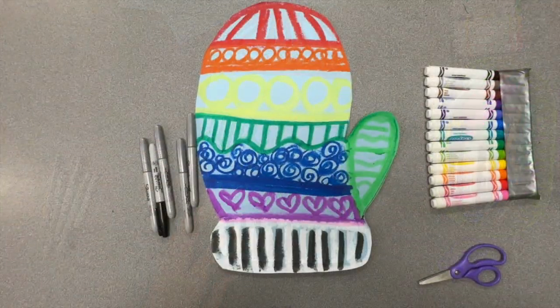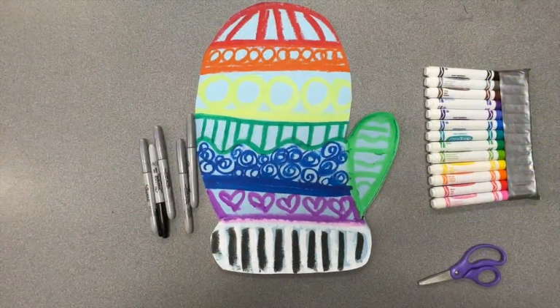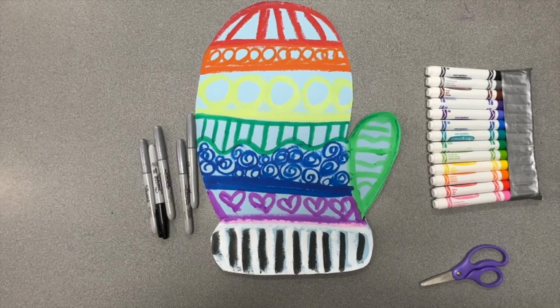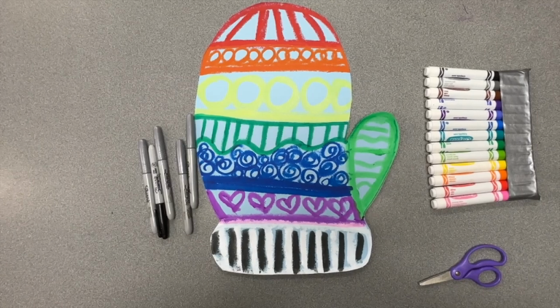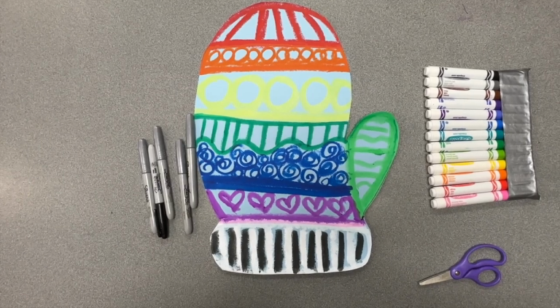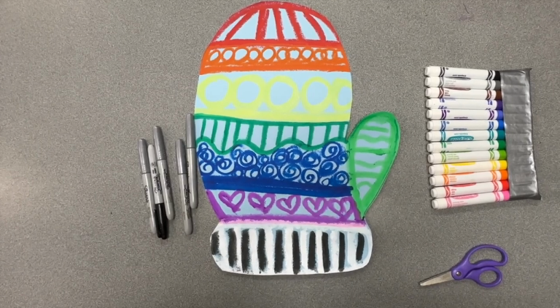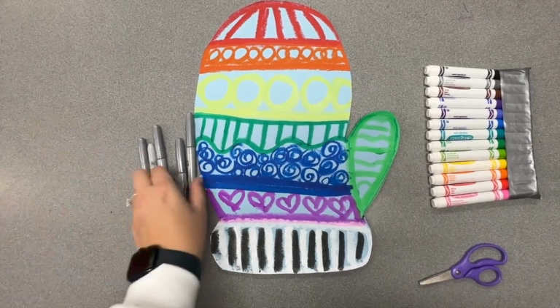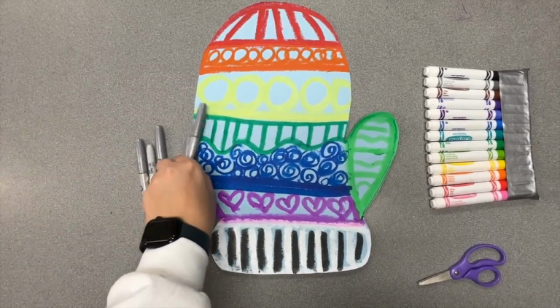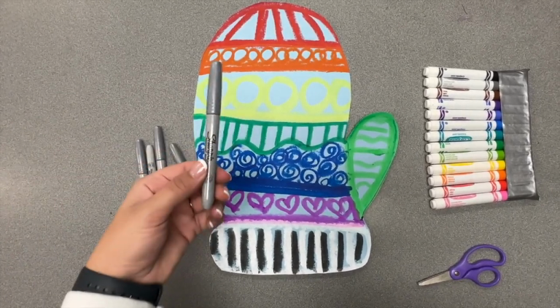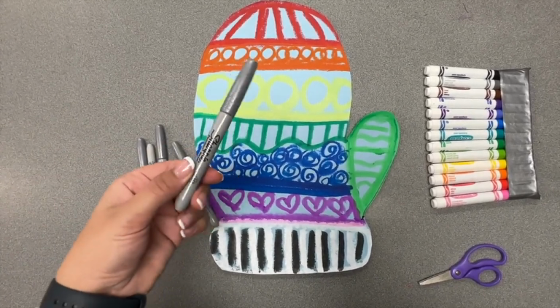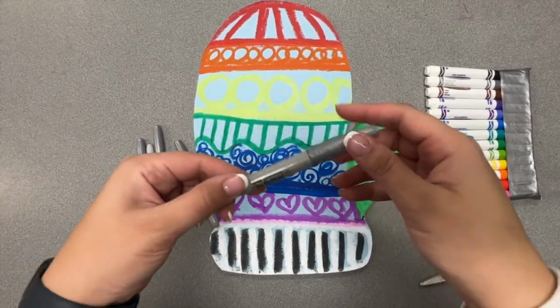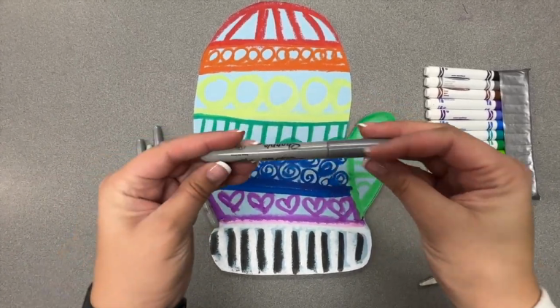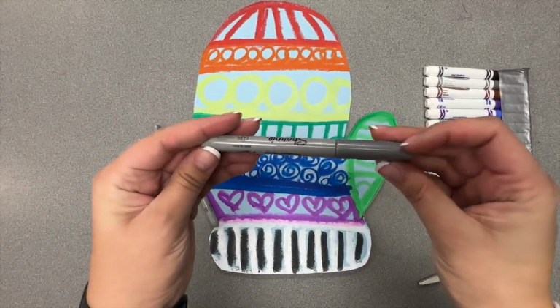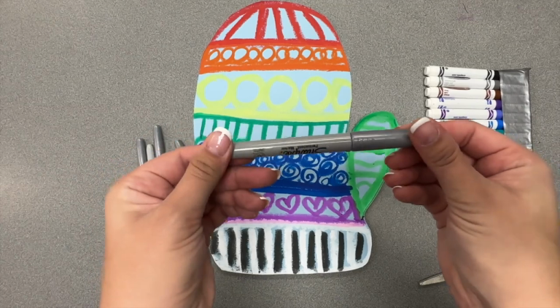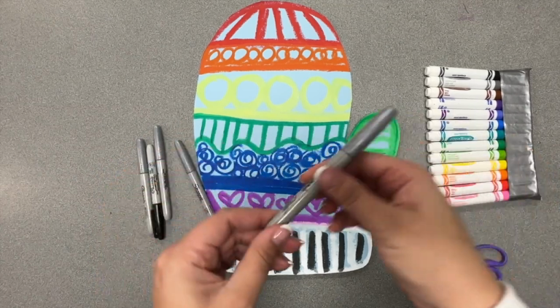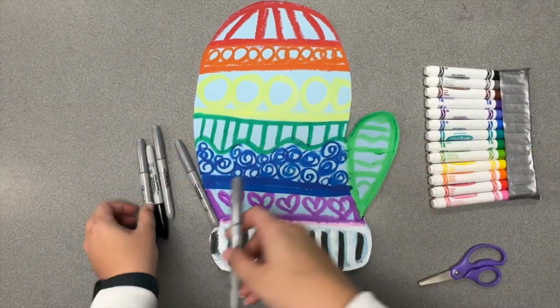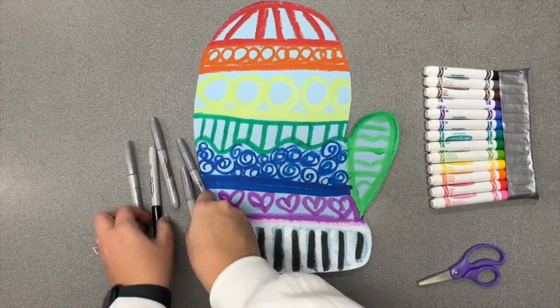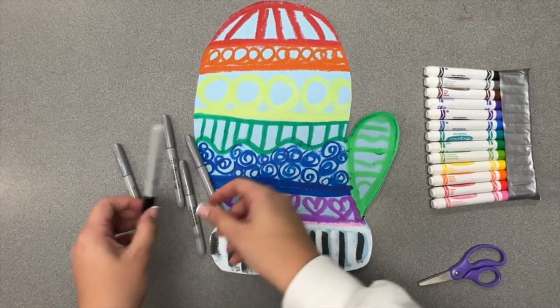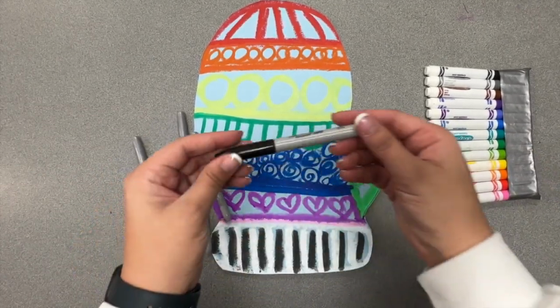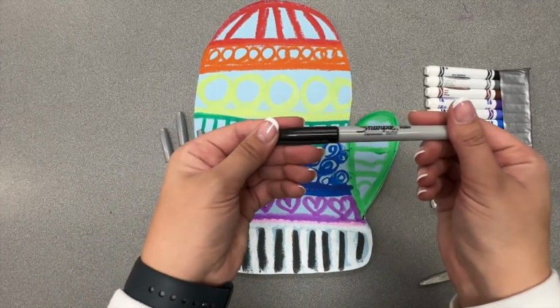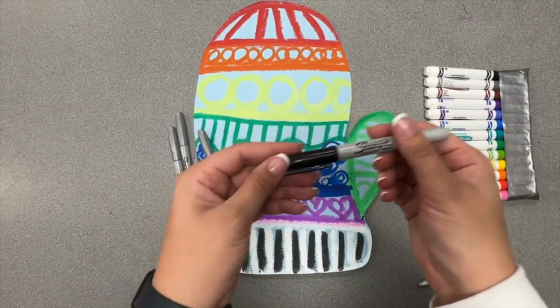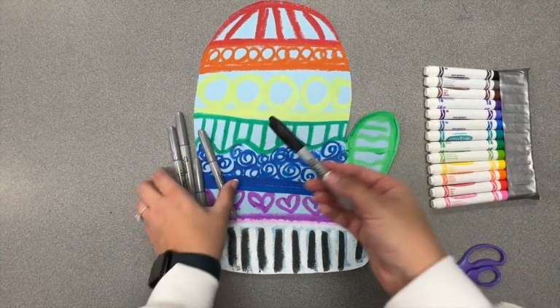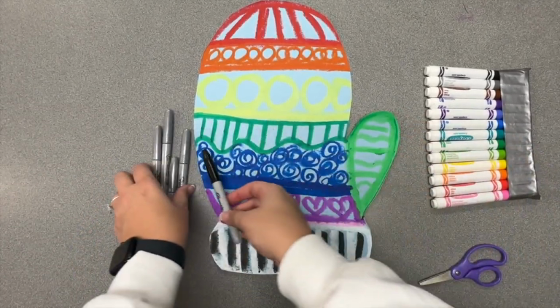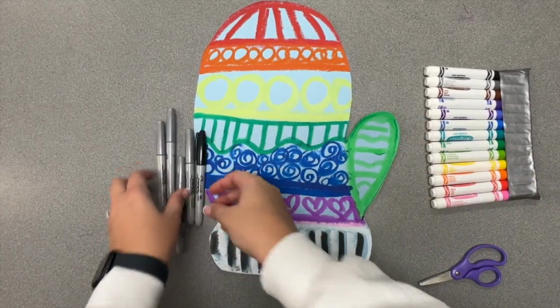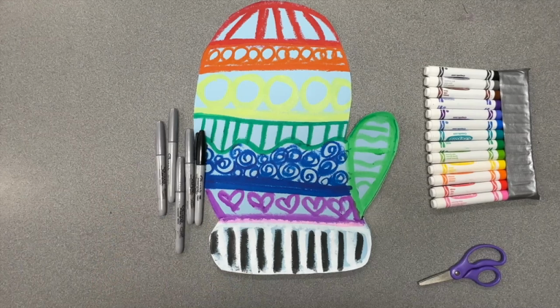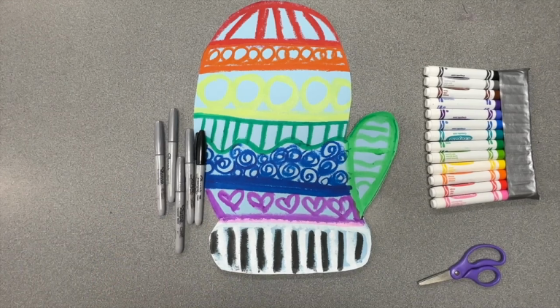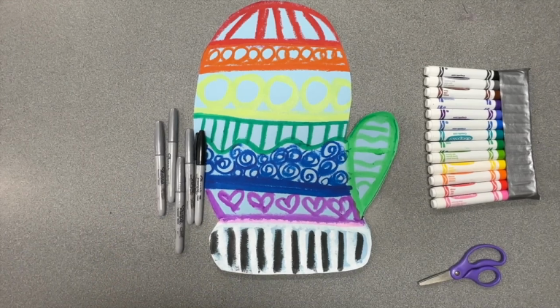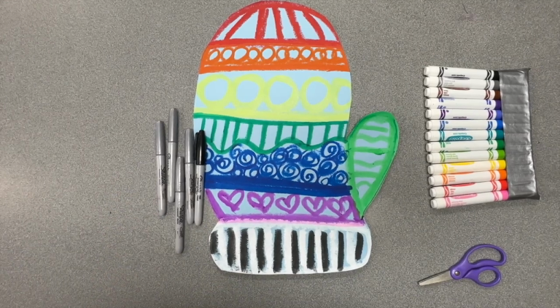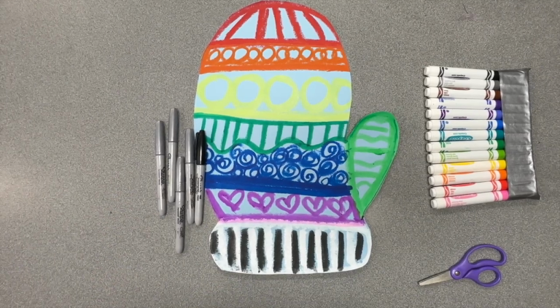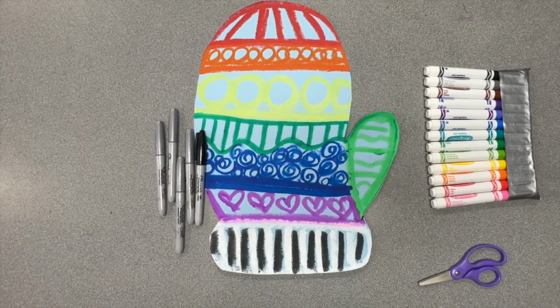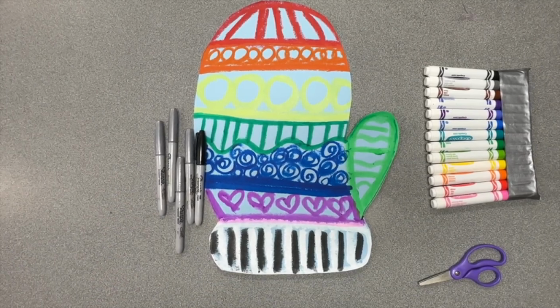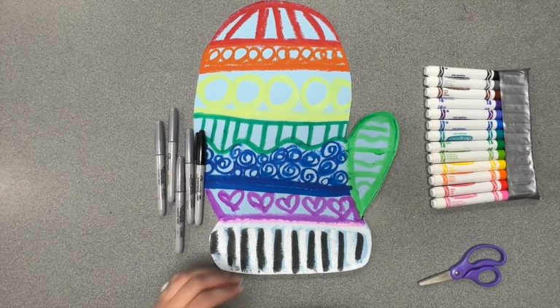For your last and final details, we're going to be using our metallic sharpies. Metallic means shiny, so we'll have silver sharpies, and we also have our black sharpies. Our sharpie cannot be erased, so make sure you're very careful when using these.